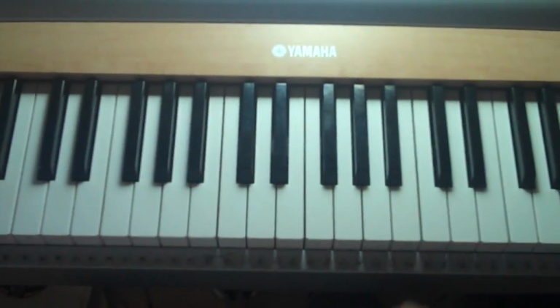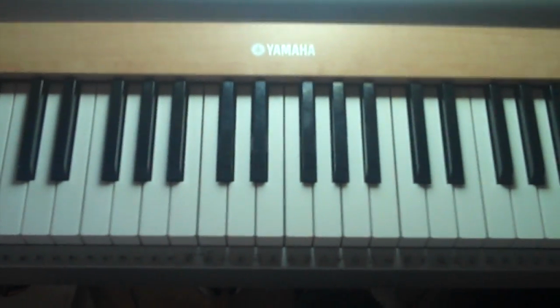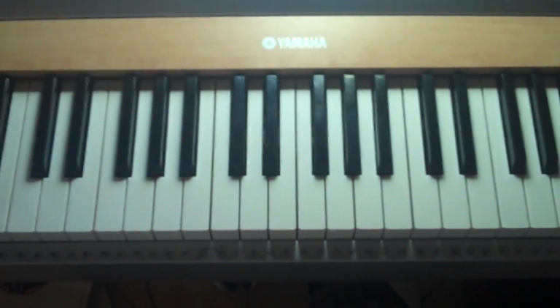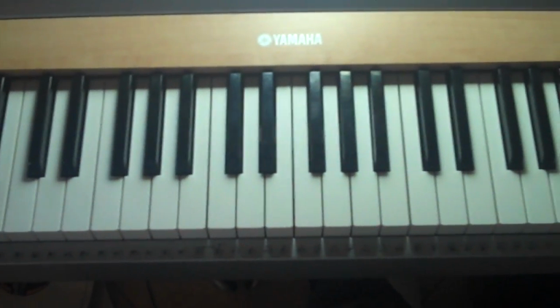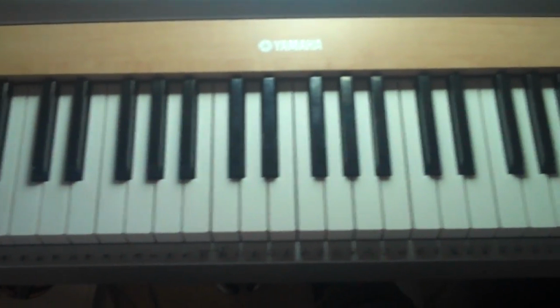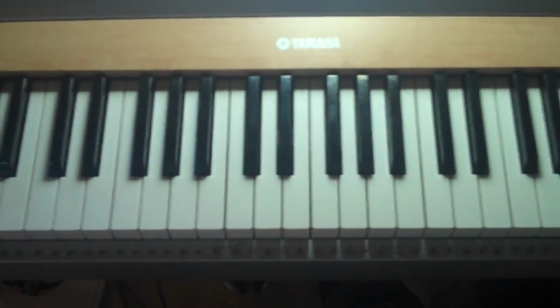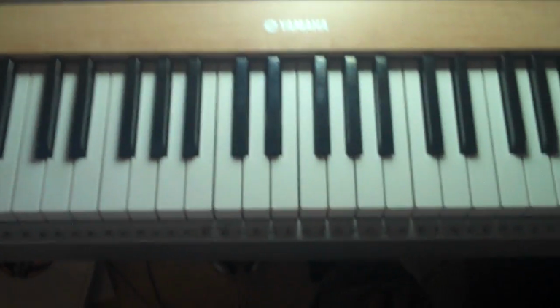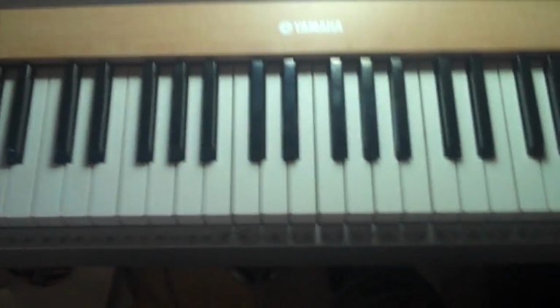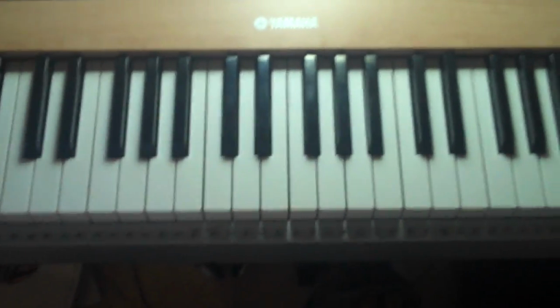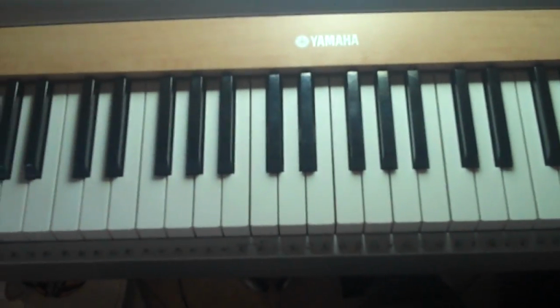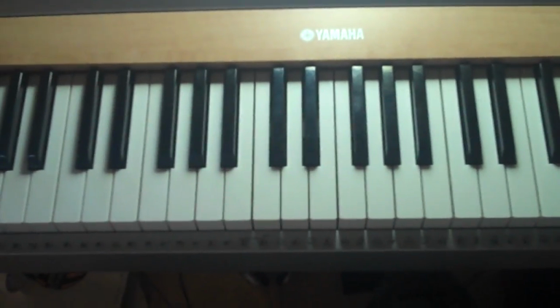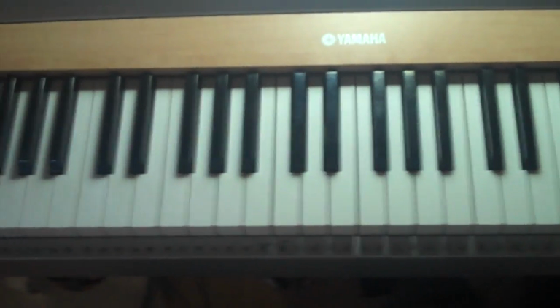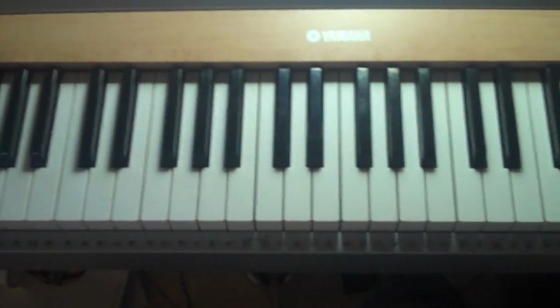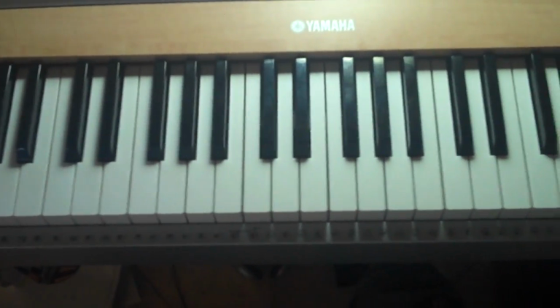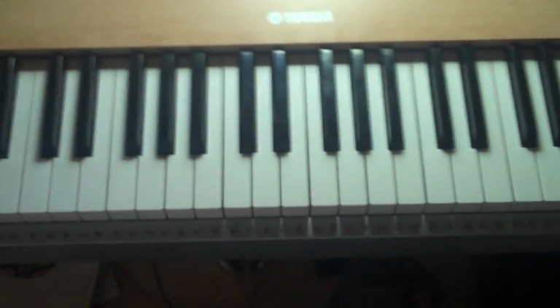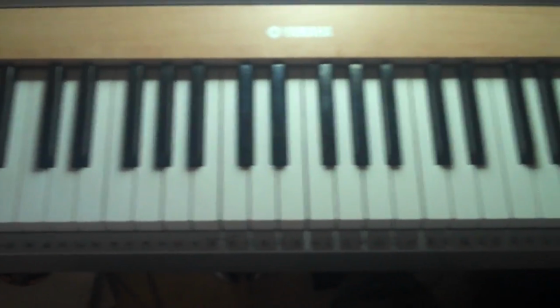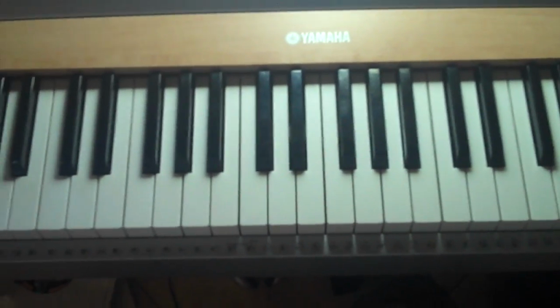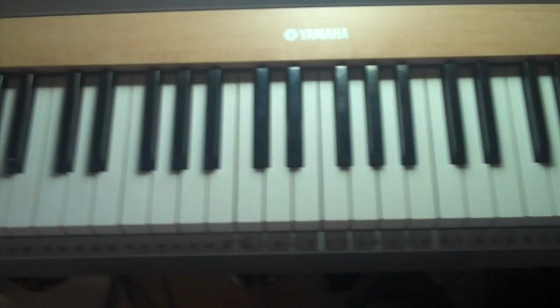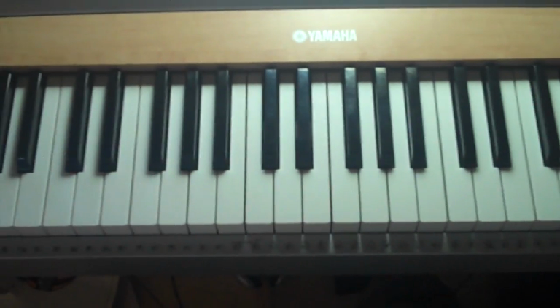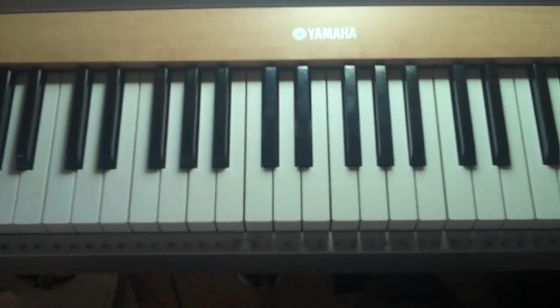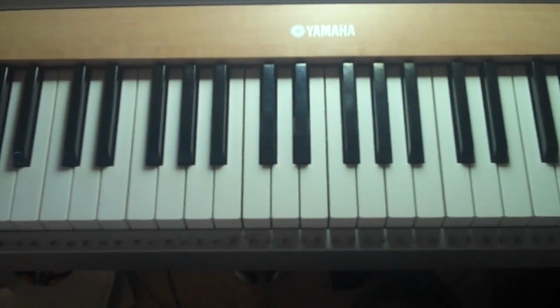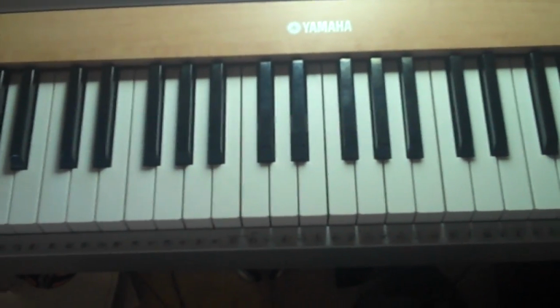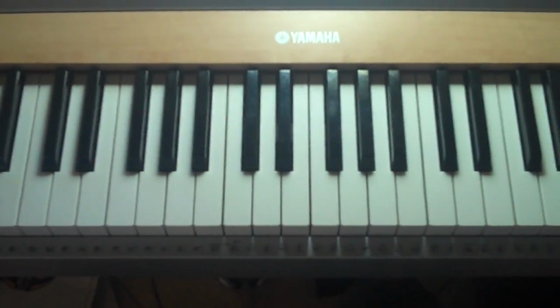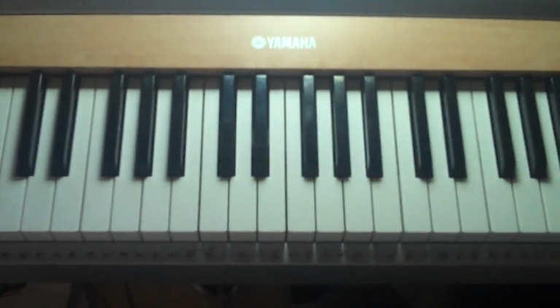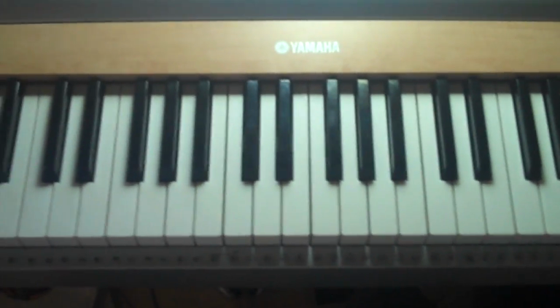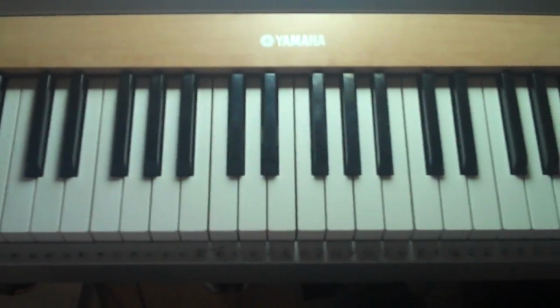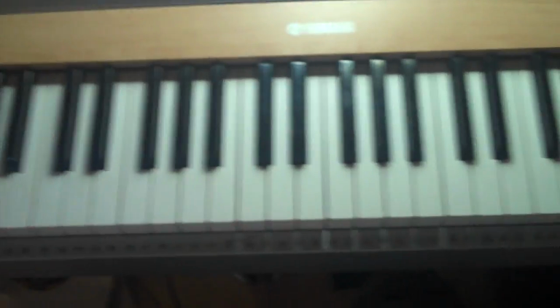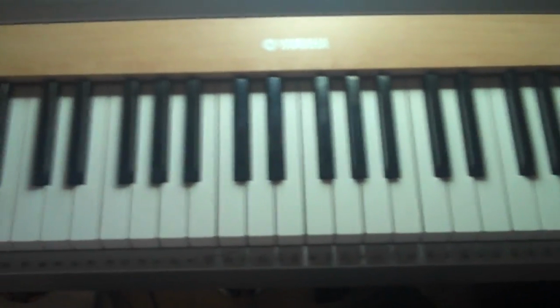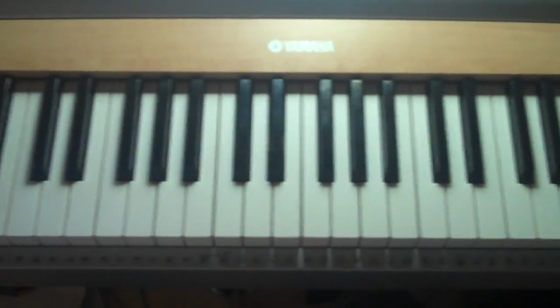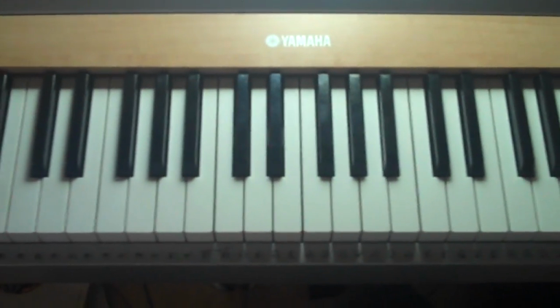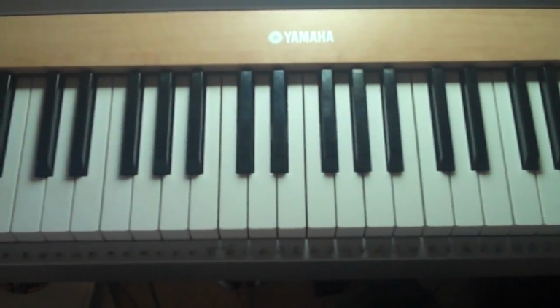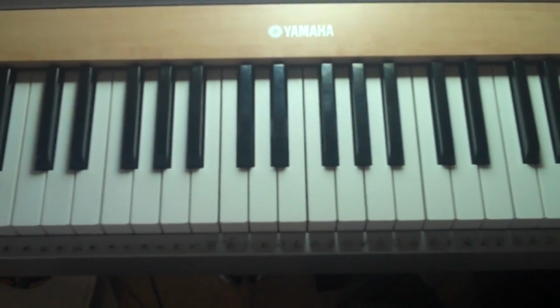And that's basically how you play 100 Years by Five for Fighting. I'd really appreciate it if you guys could subscribe — remember, it's free and it would really be great. So see you guys later.